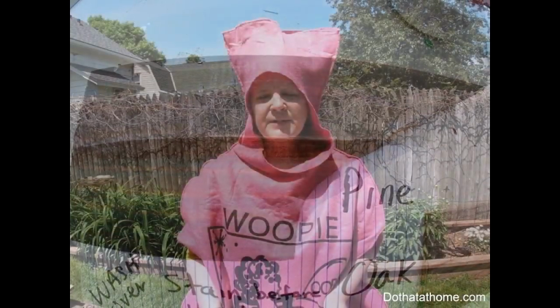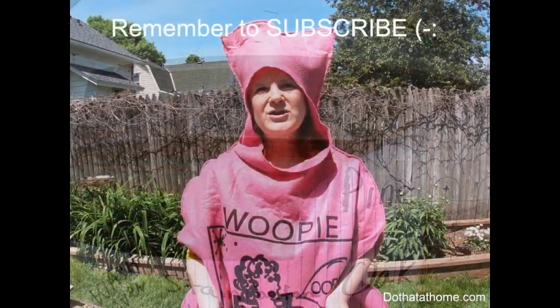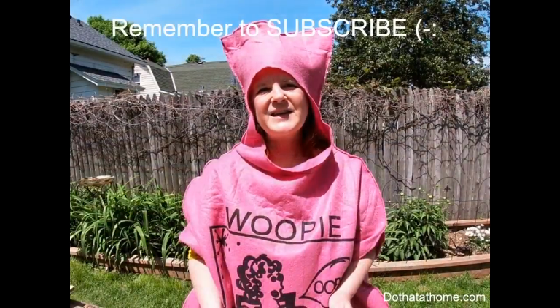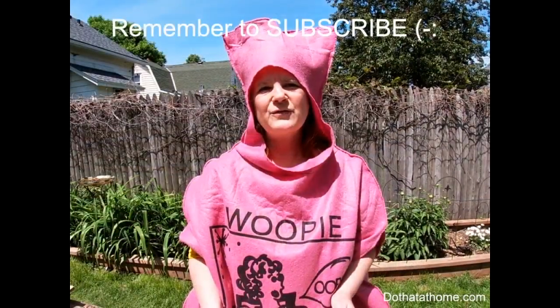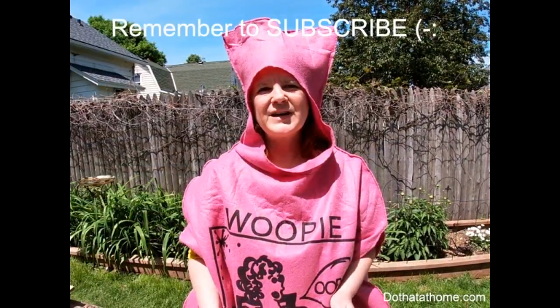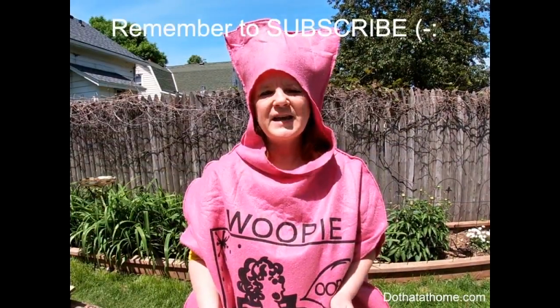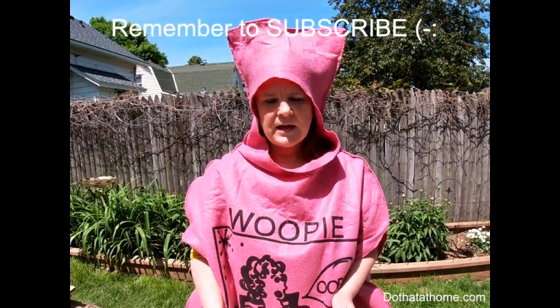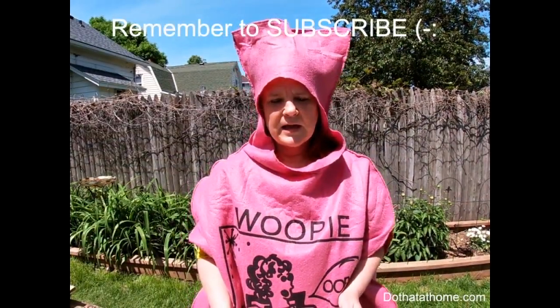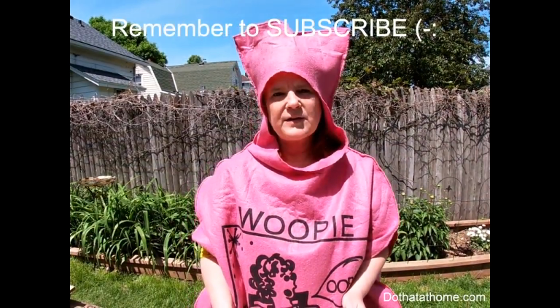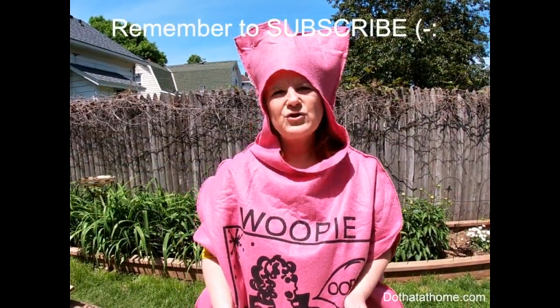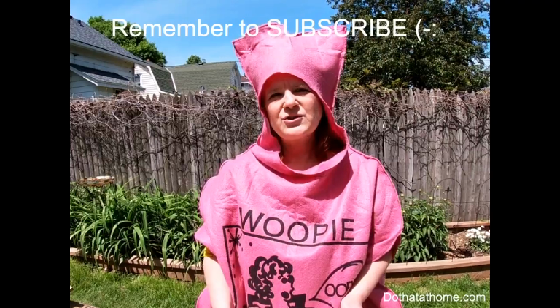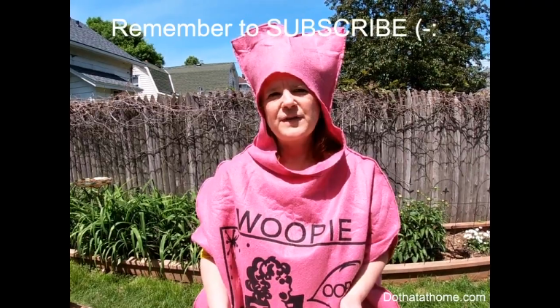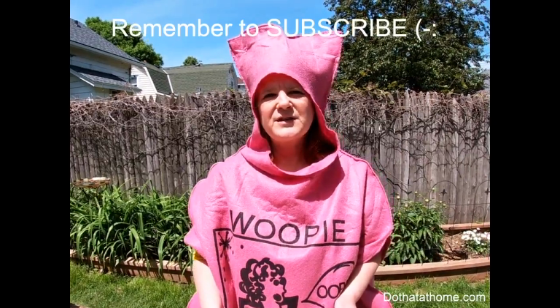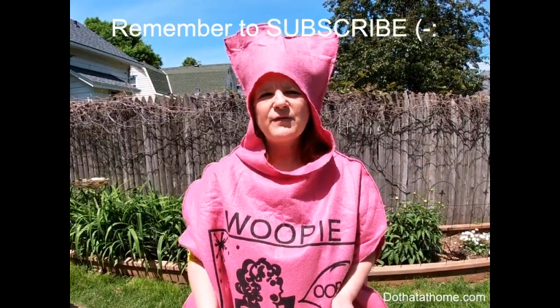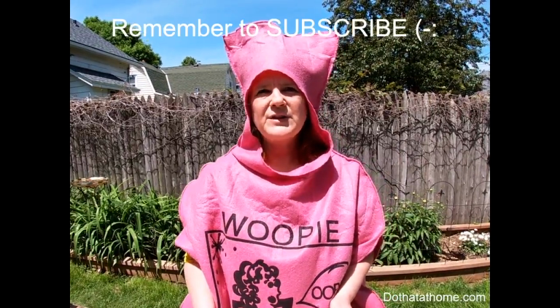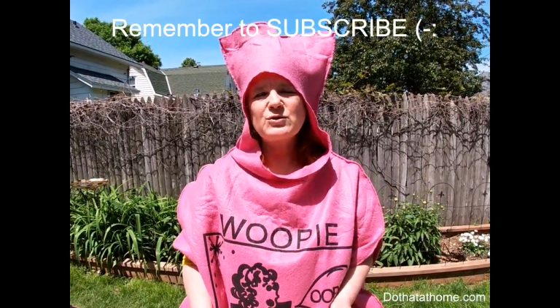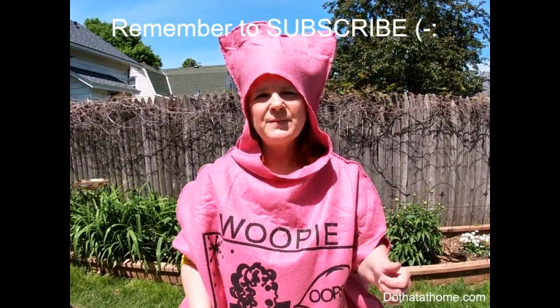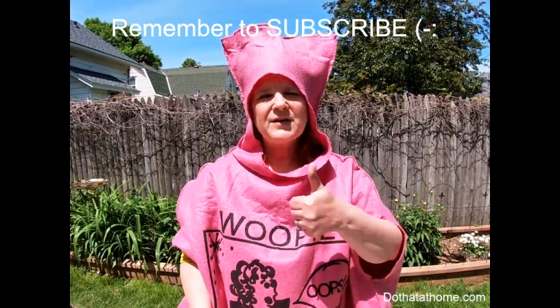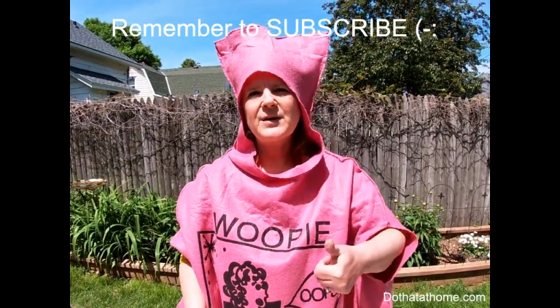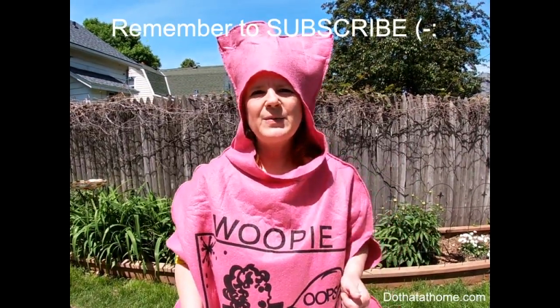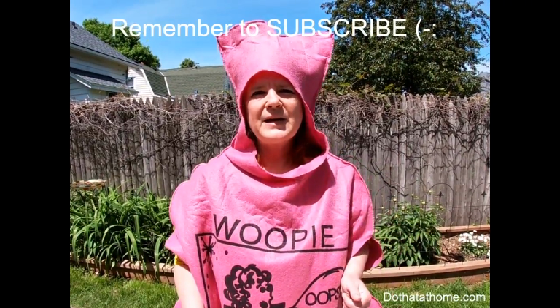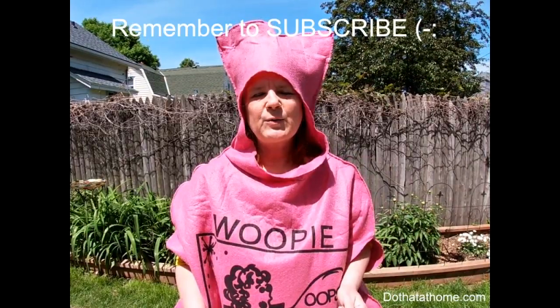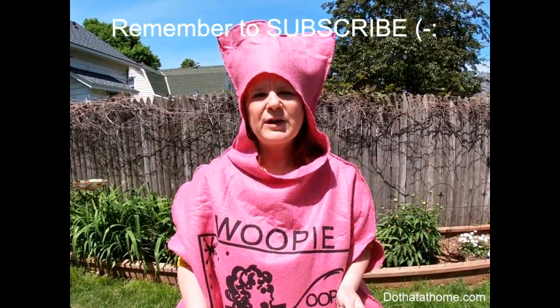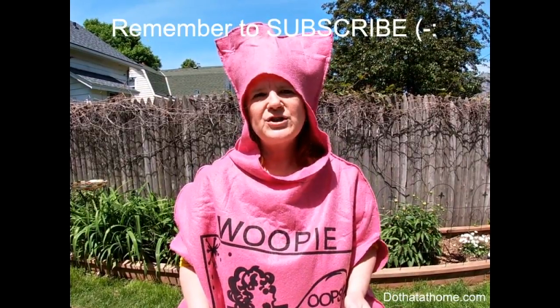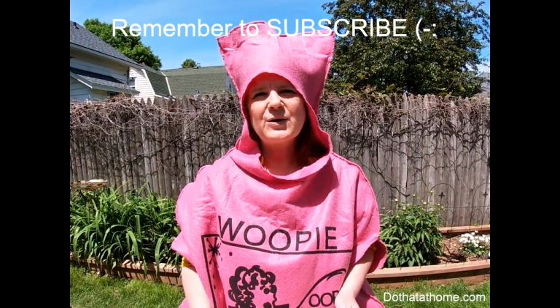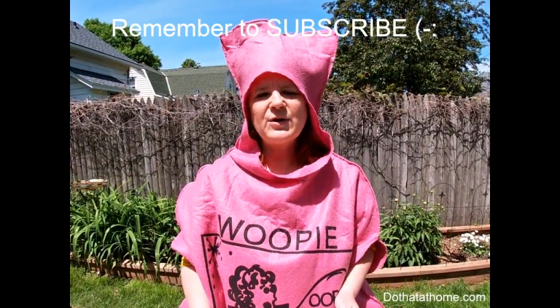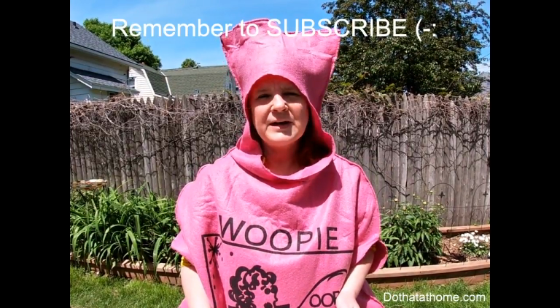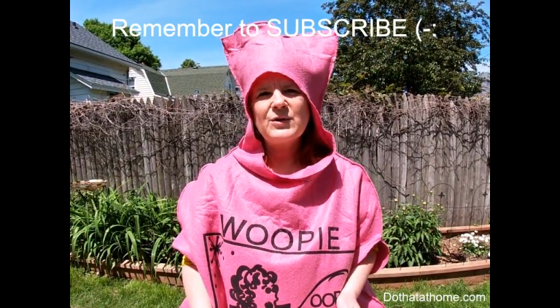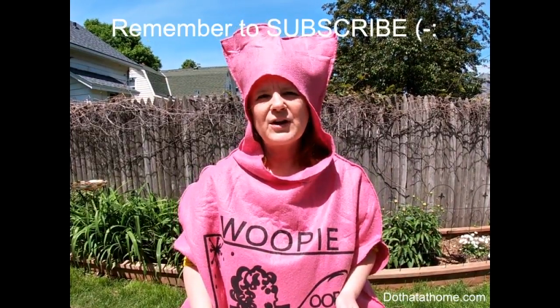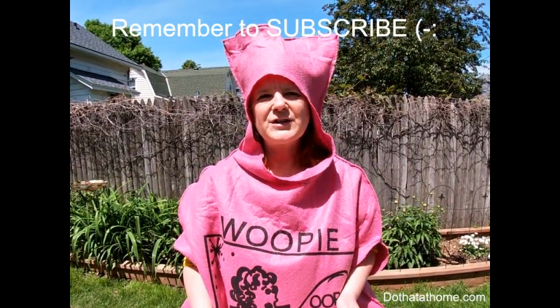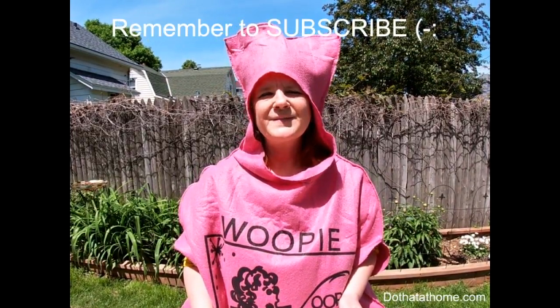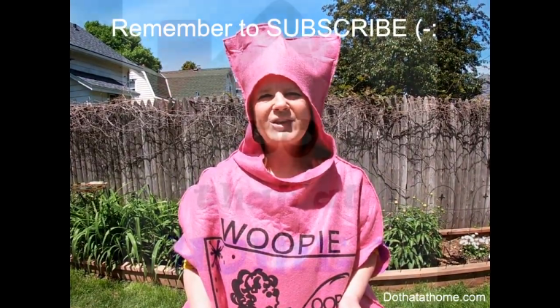Thank you for joining us today. If you've enjoyed this or found these tips helpful, please subscribe and give us a thumbs up. We'd really appreciate hearing what you've been doing with your color washing — thank you!